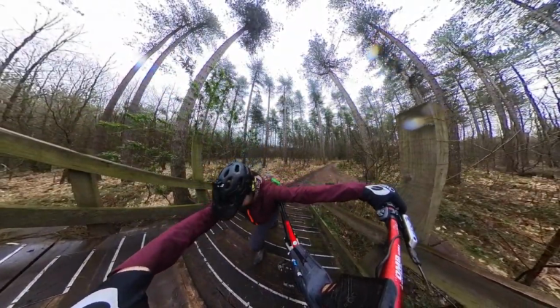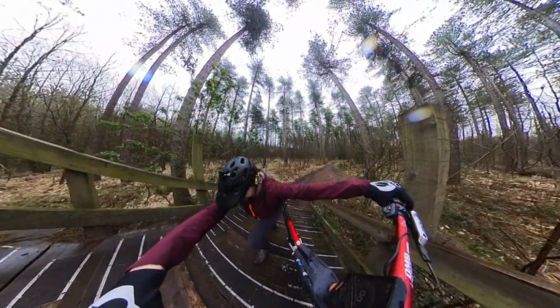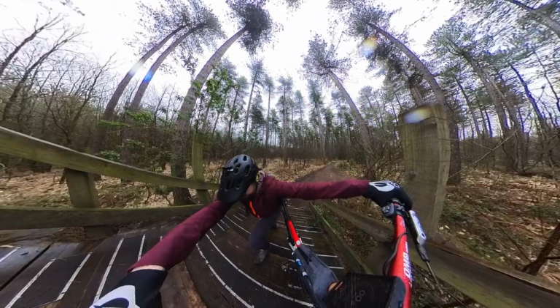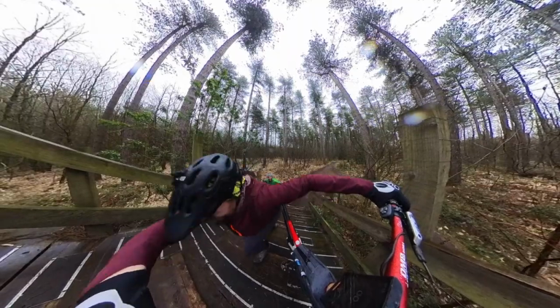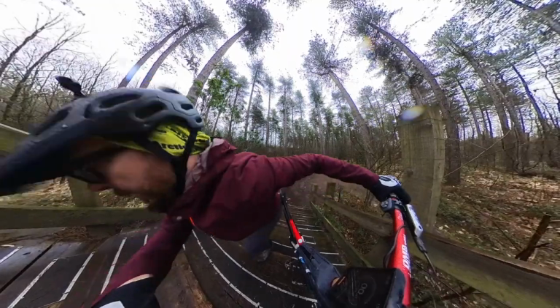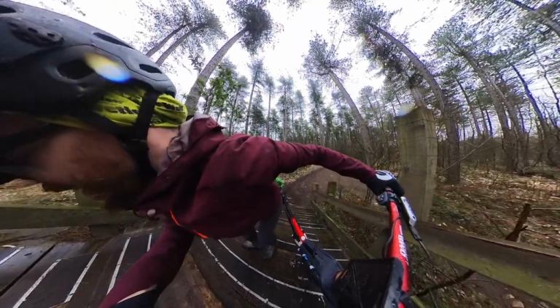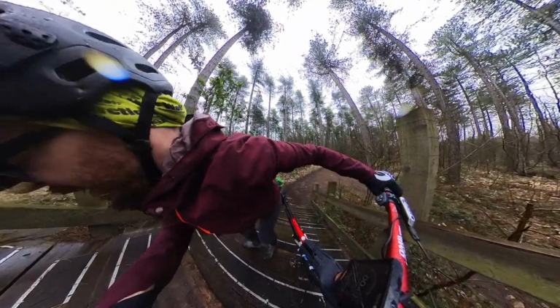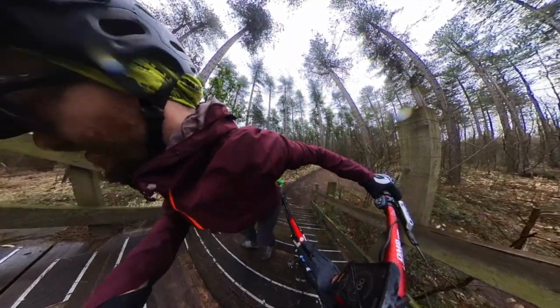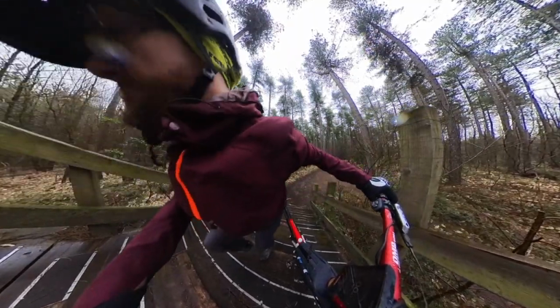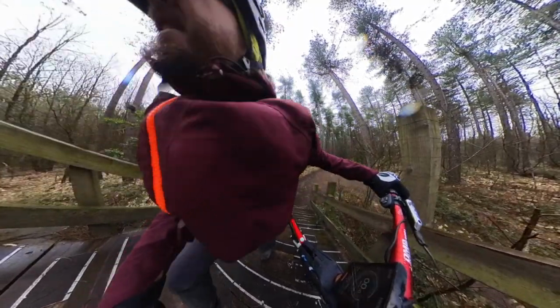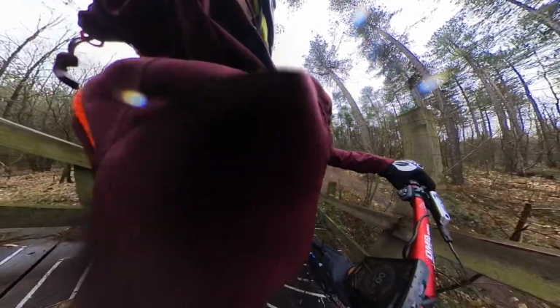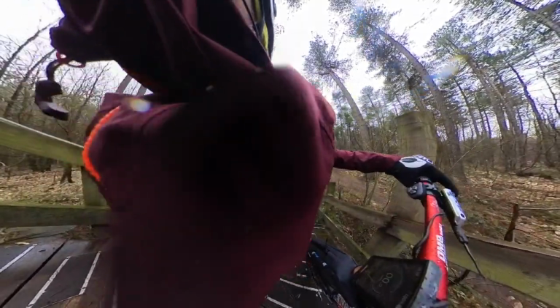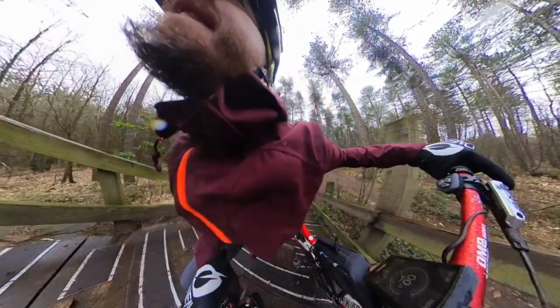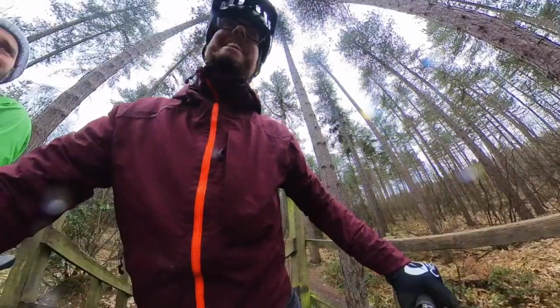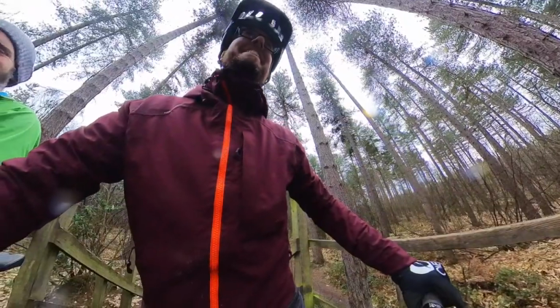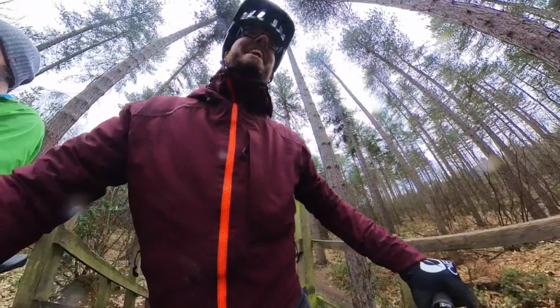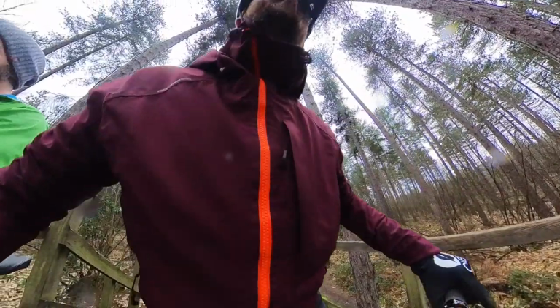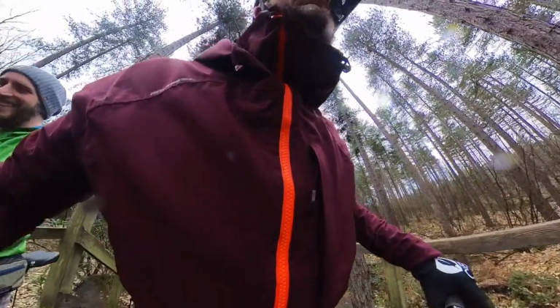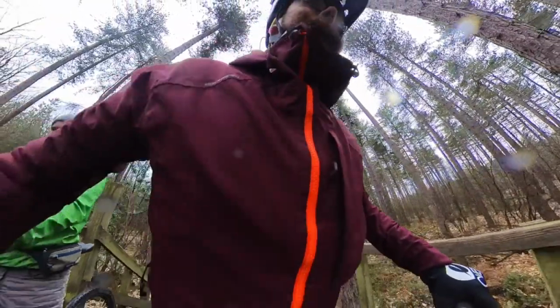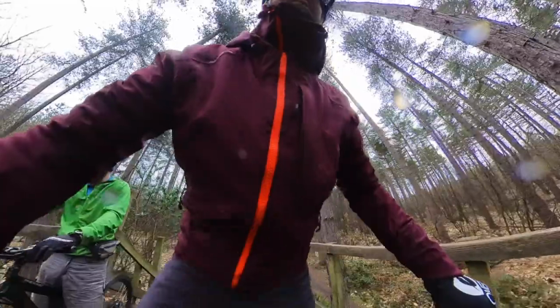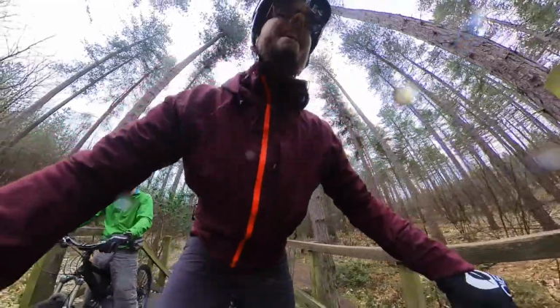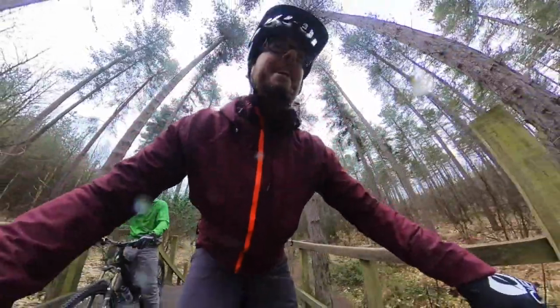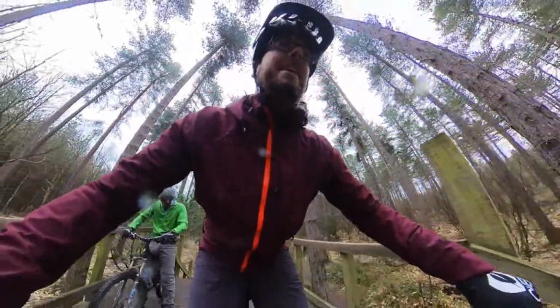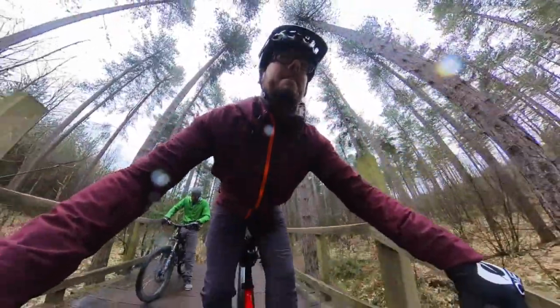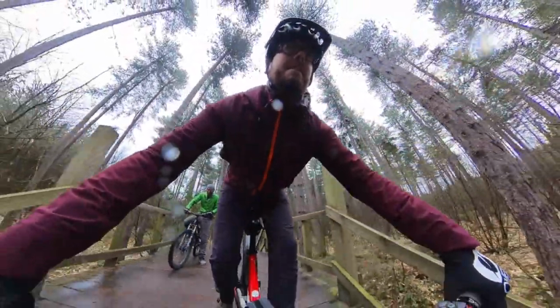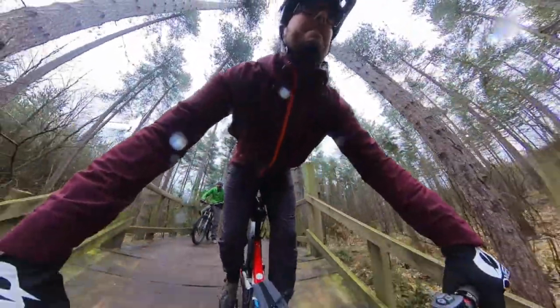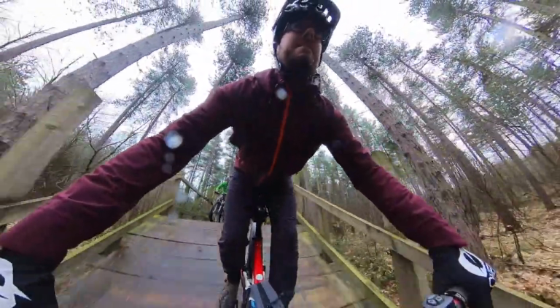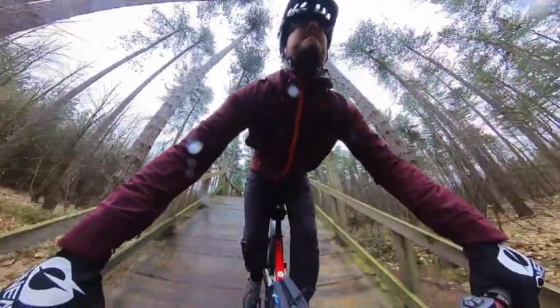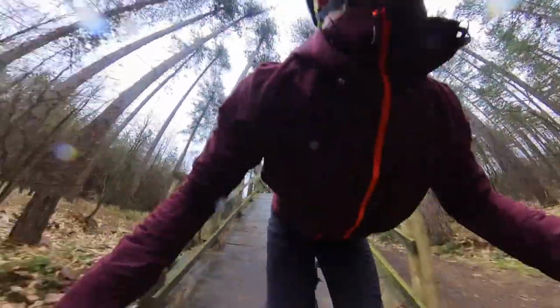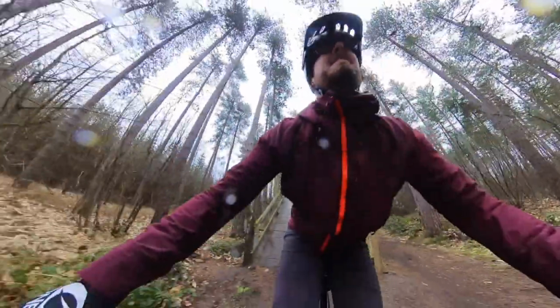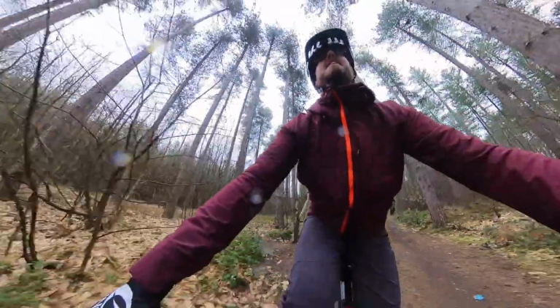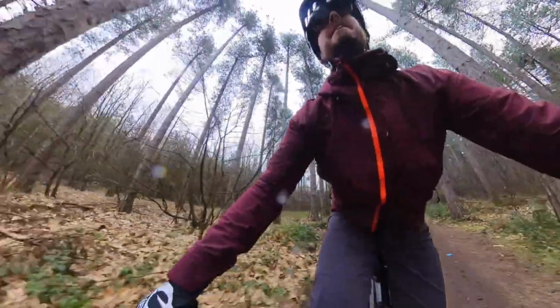Pure comedy gold here — just struggling to get the bike and my big fat mess up to the top of the trail. But we're off, let's send it down.